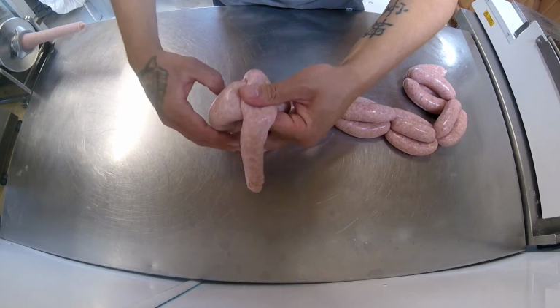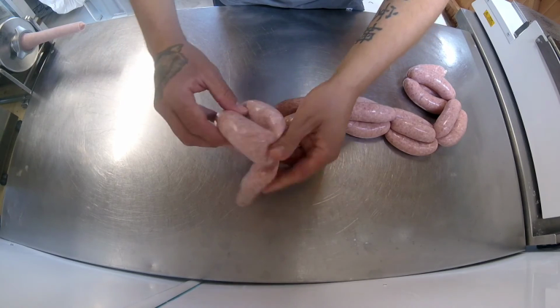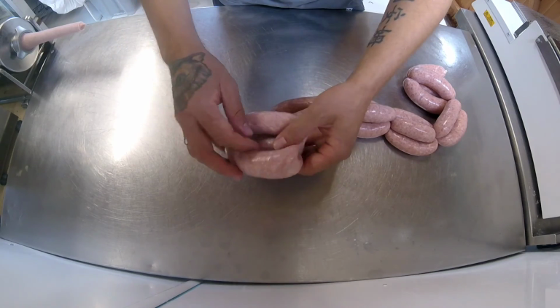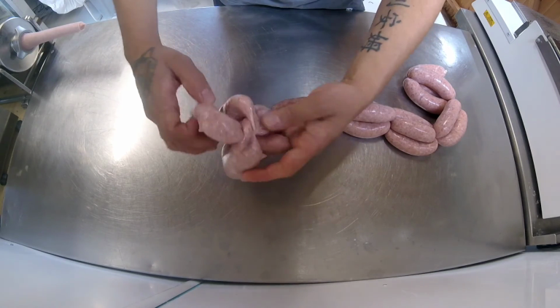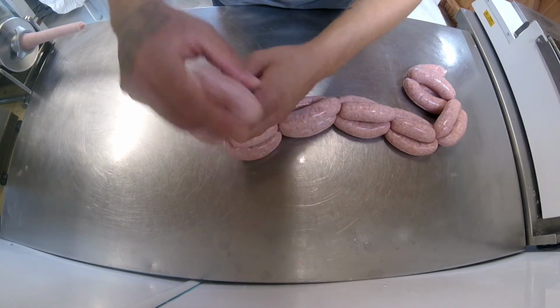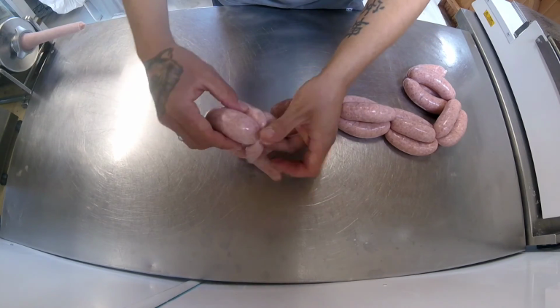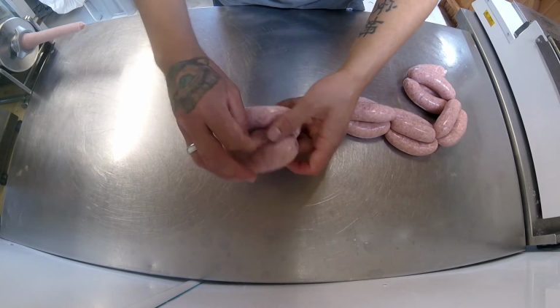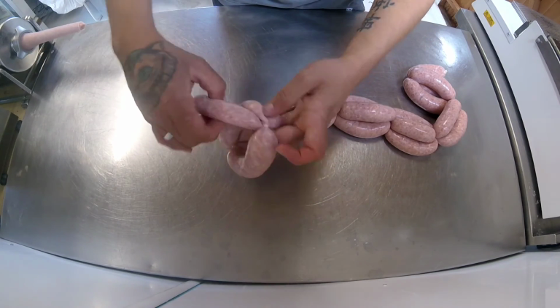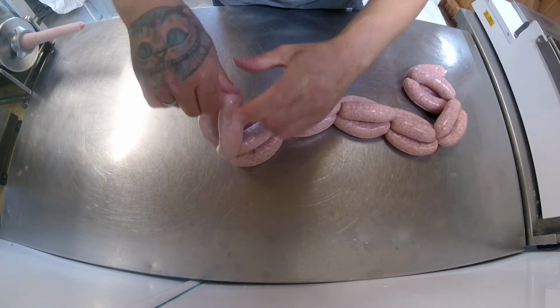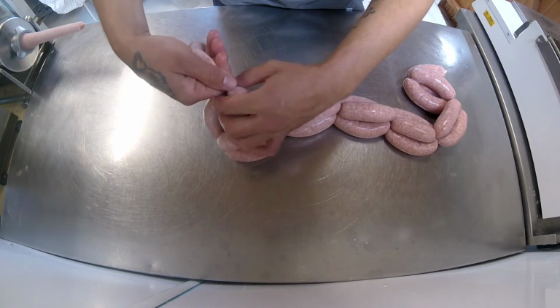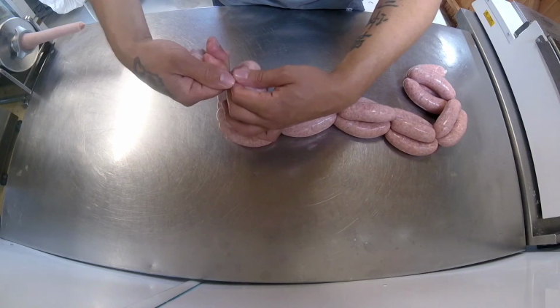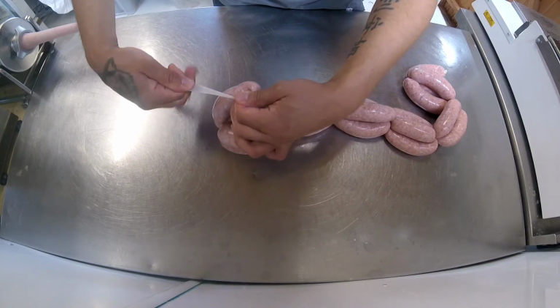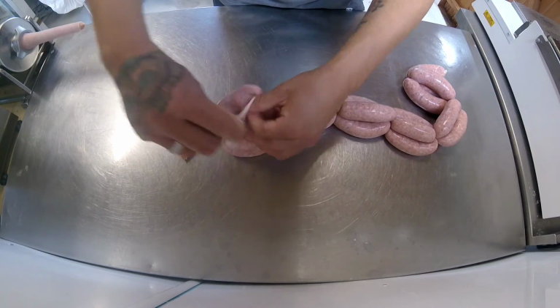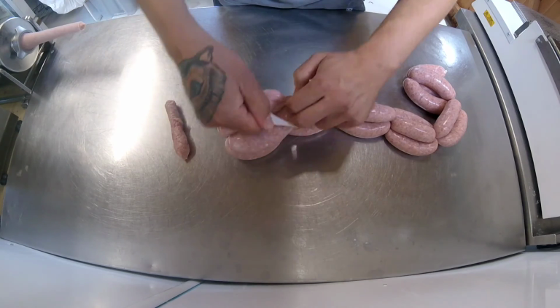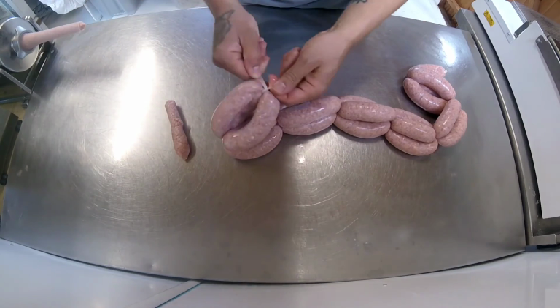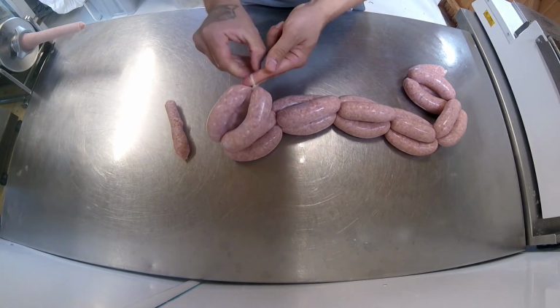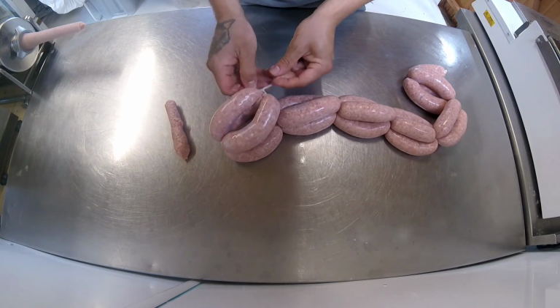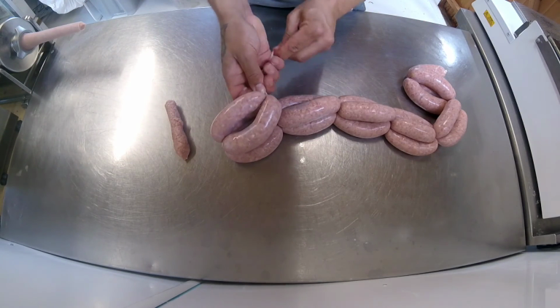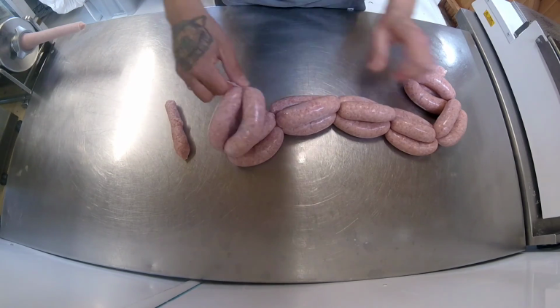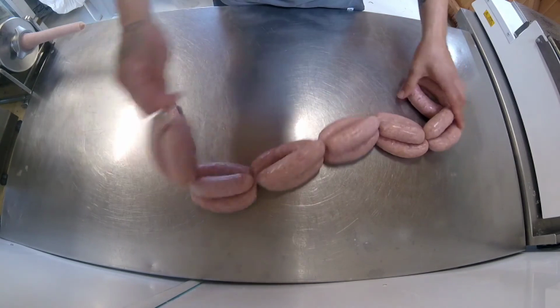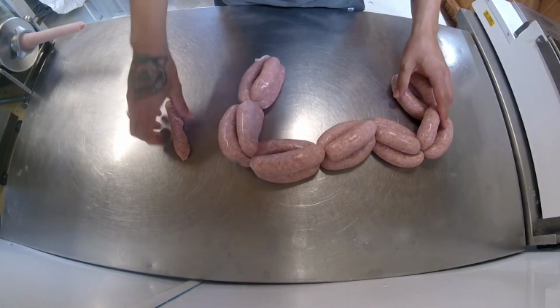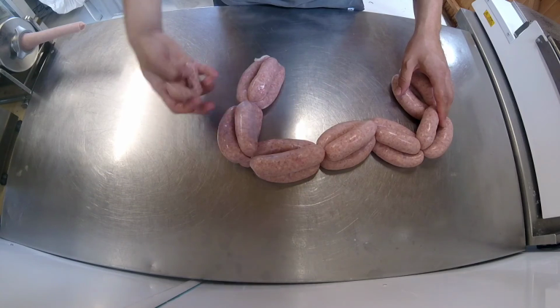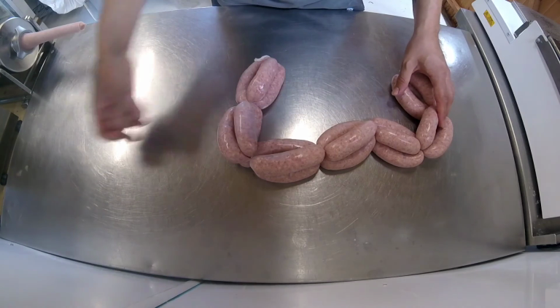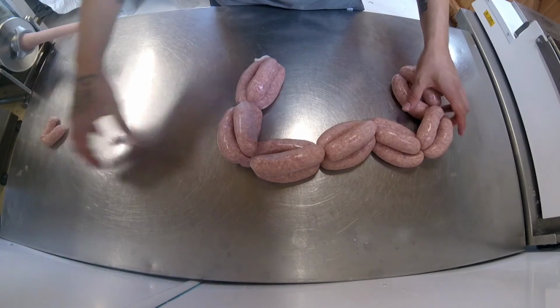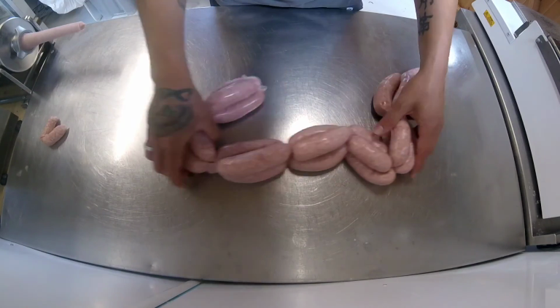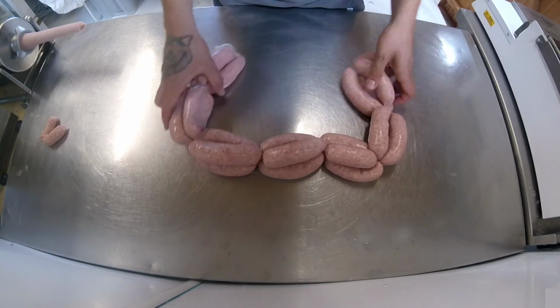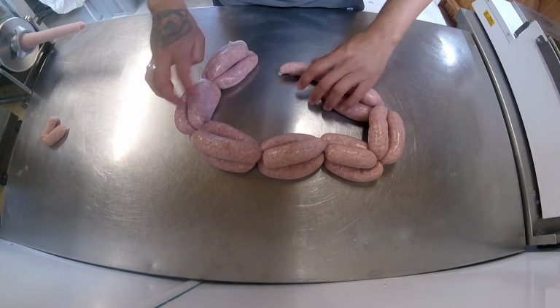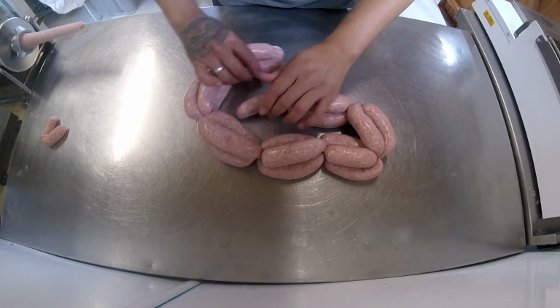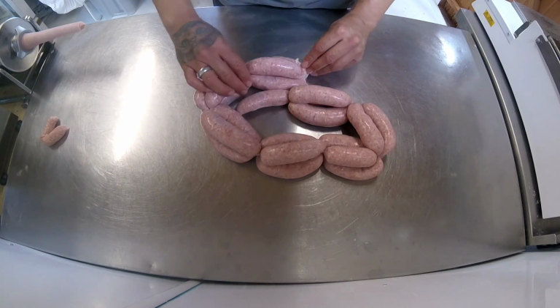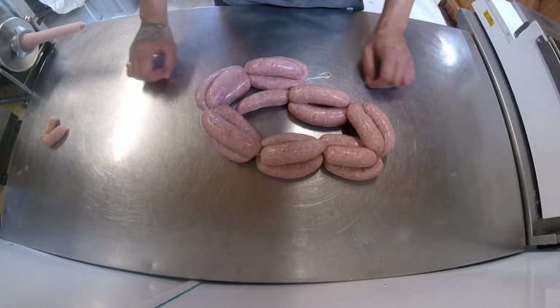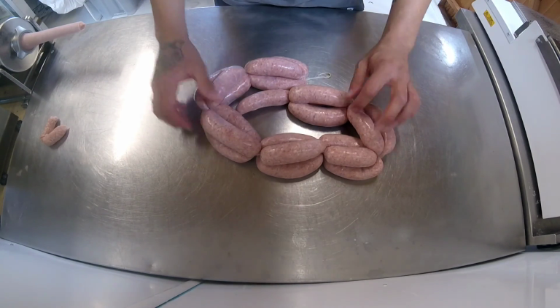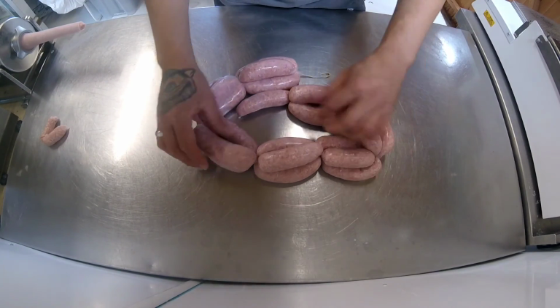When you get to the end, just drape it over, wrap it around two or three times and tie it off. That goes back into the next batch. But that's just a quick video on how you link the sausage.